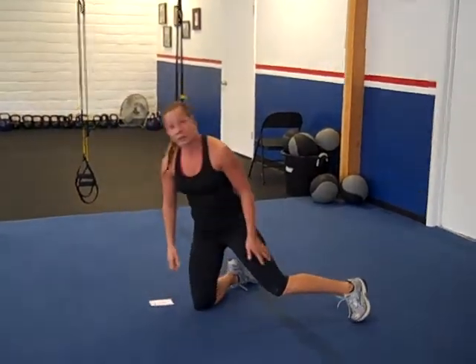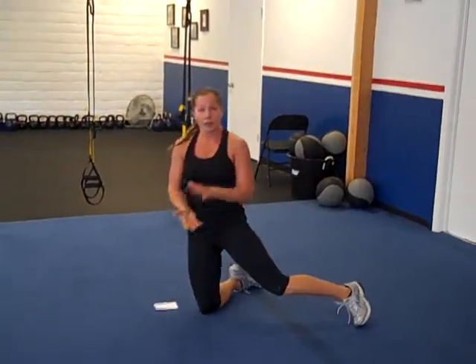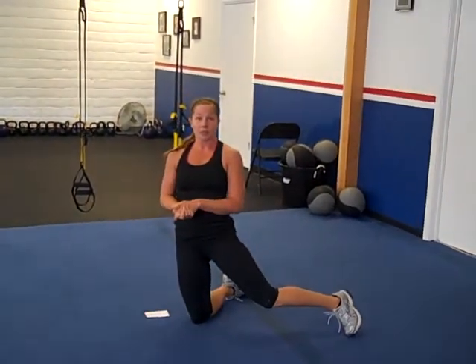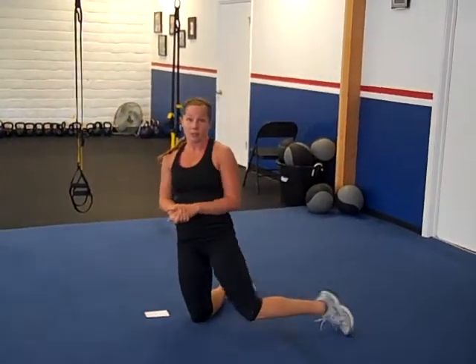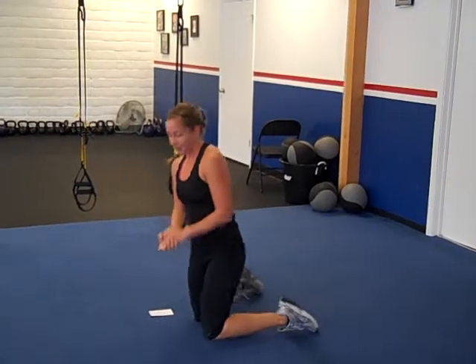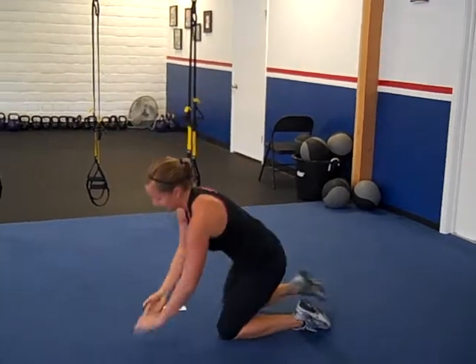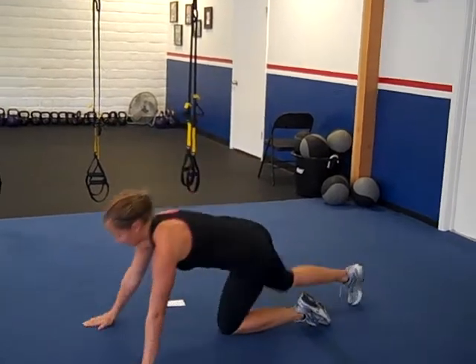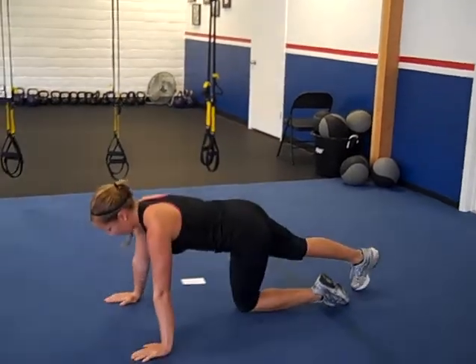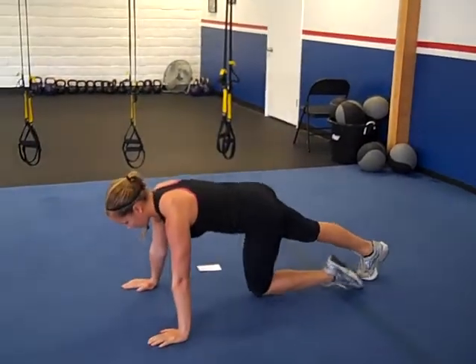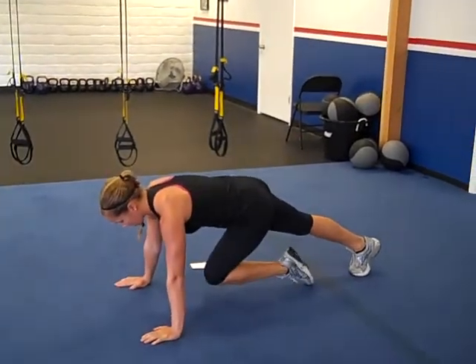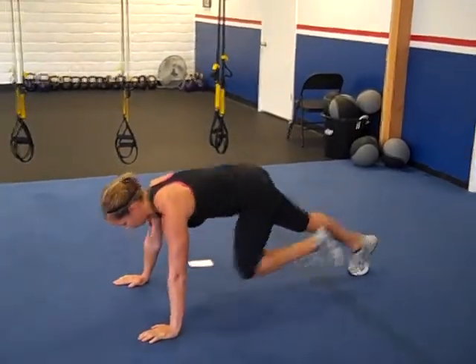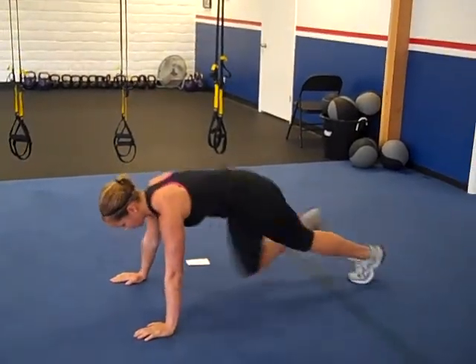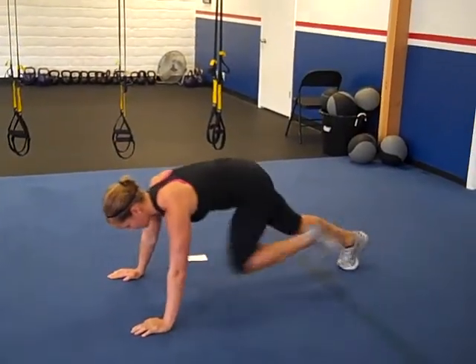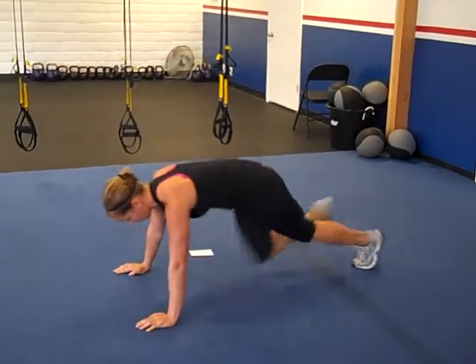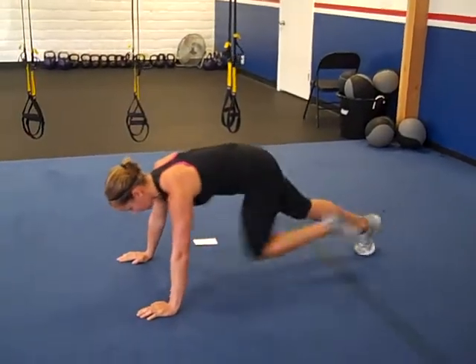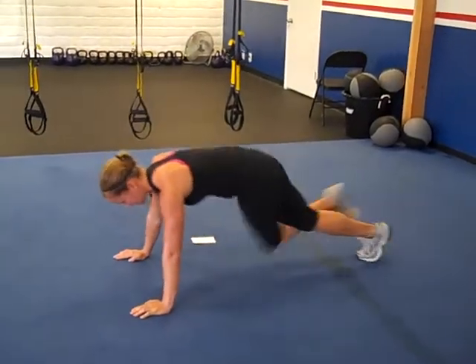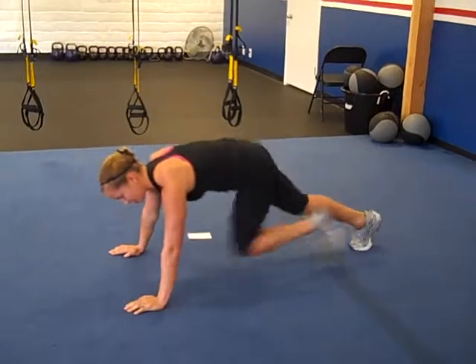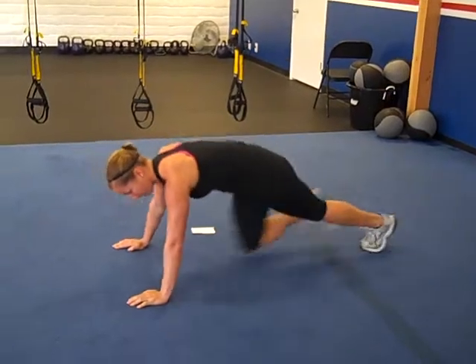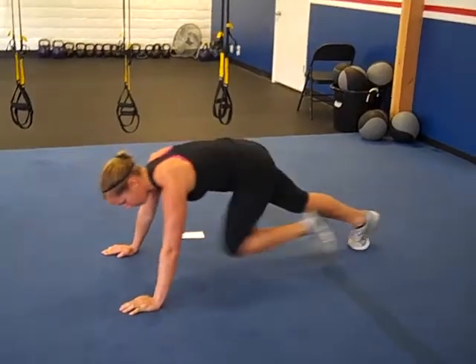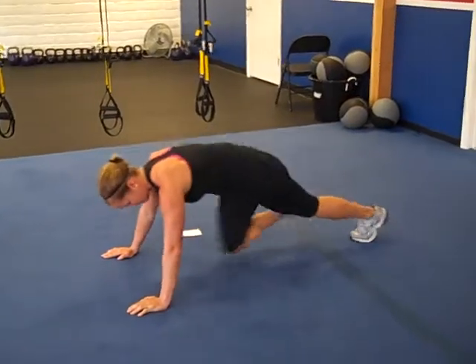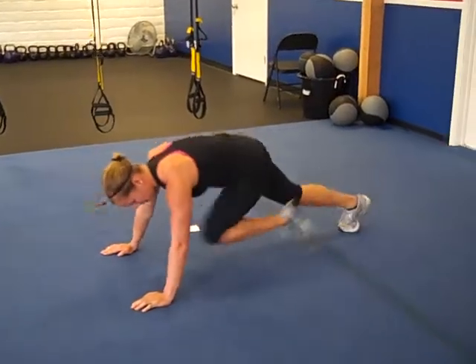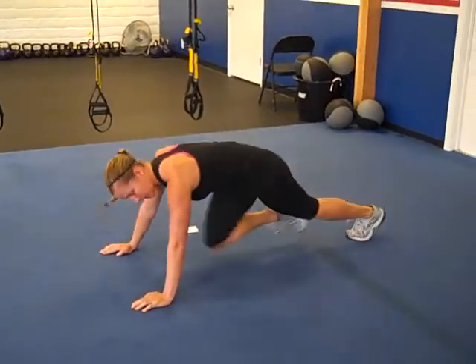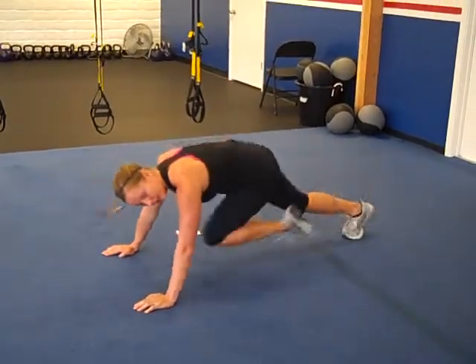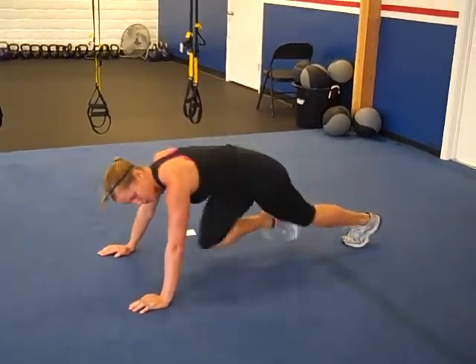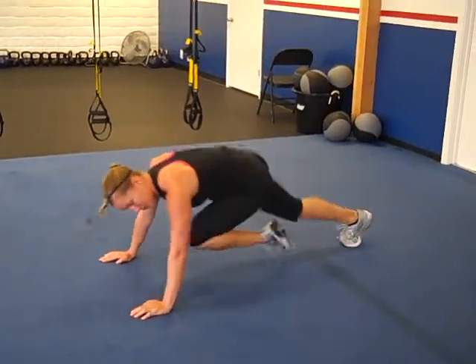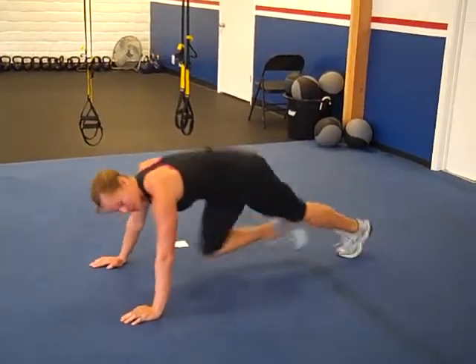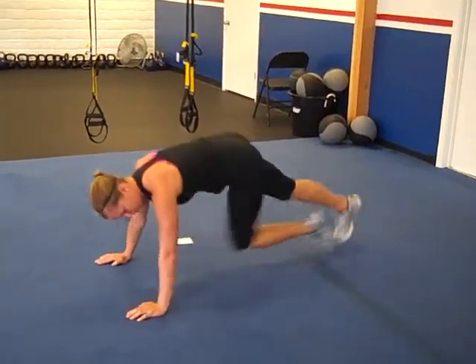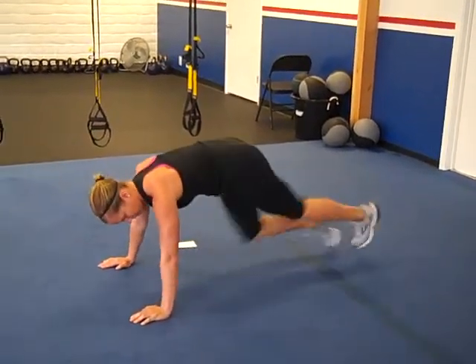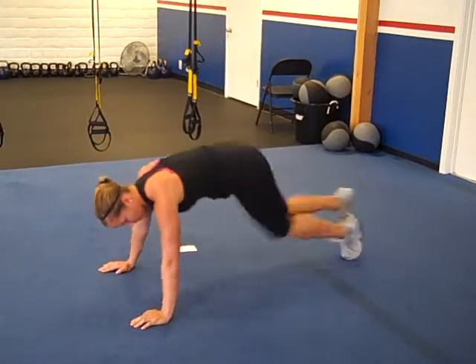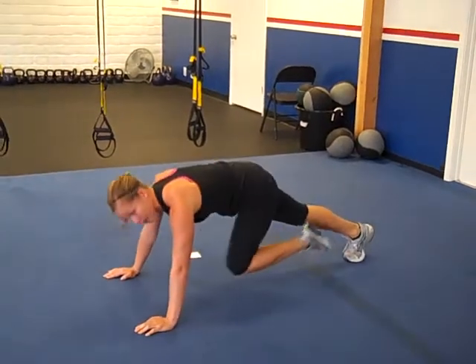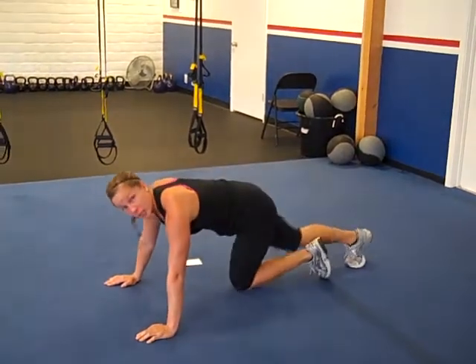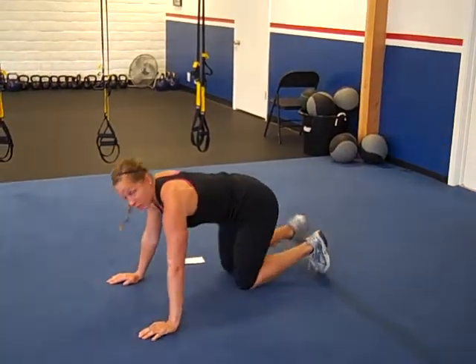Then we have 100 mountain climbers. Back to push-up position, driving your knees towards your chest, keeping your butt low. Each time you bring the leg in, that counts as one — one, two, three, four, five. And you're going to 100.